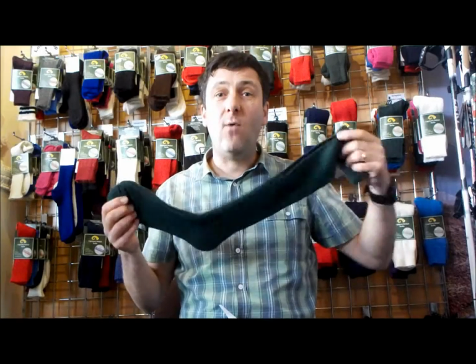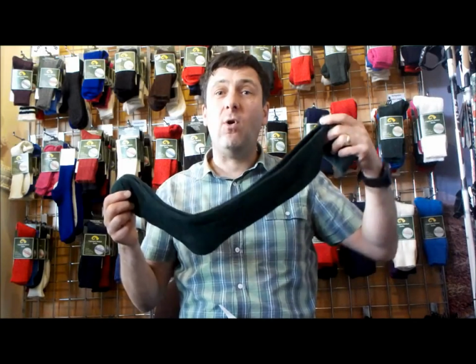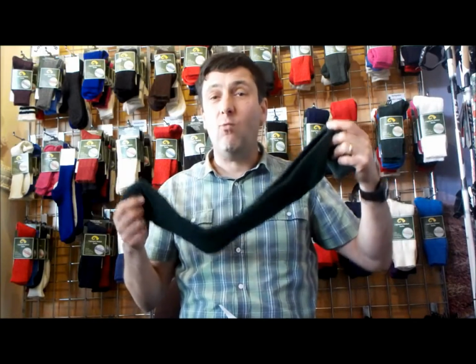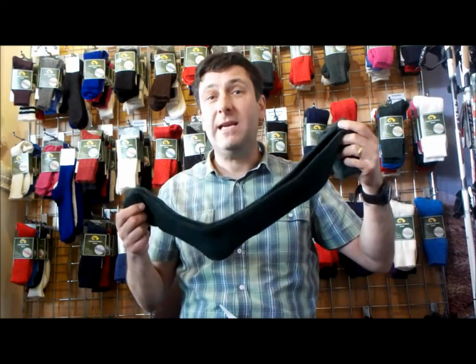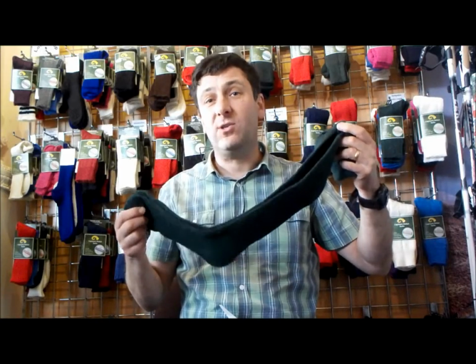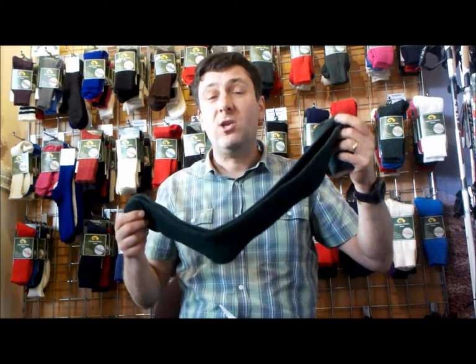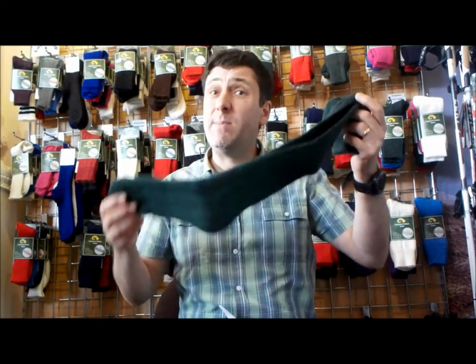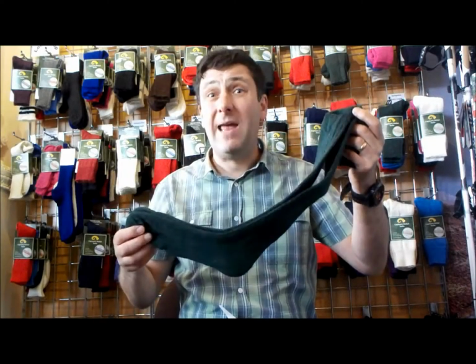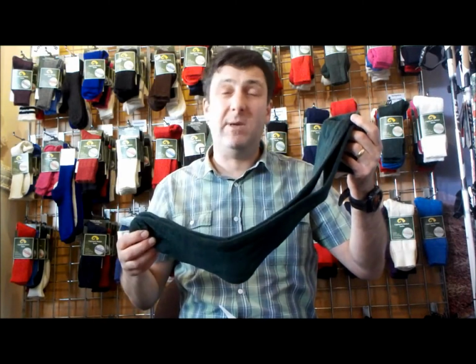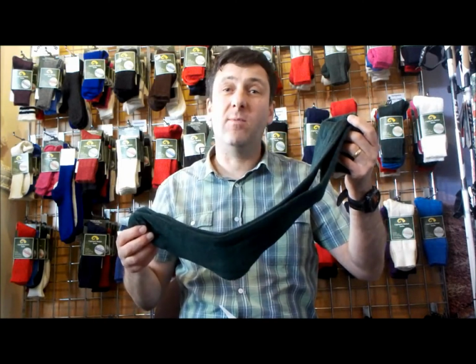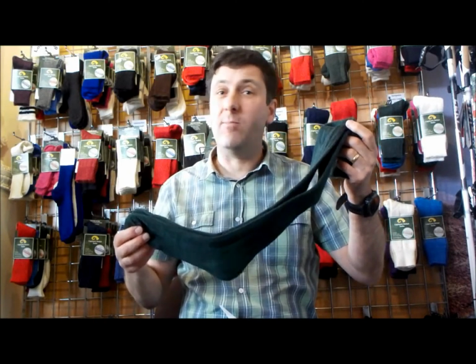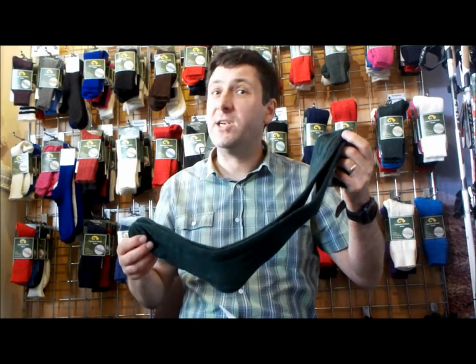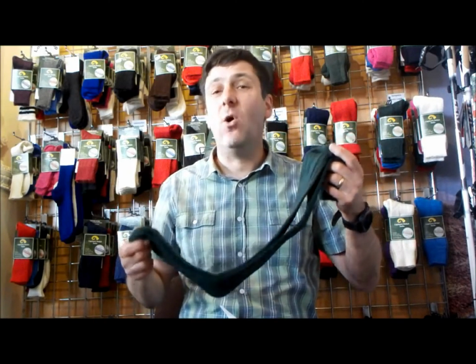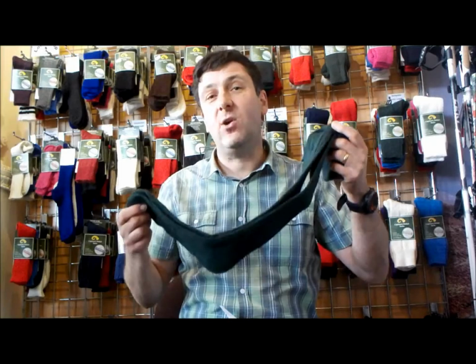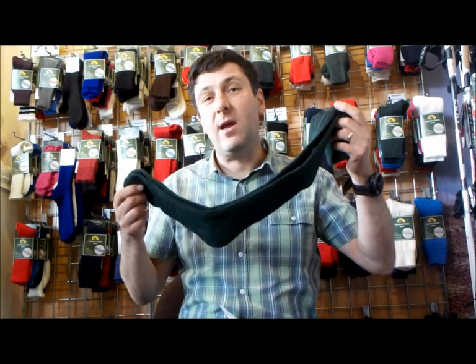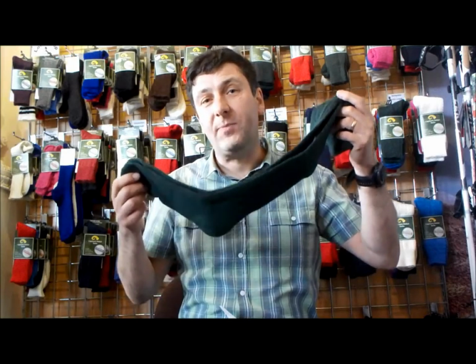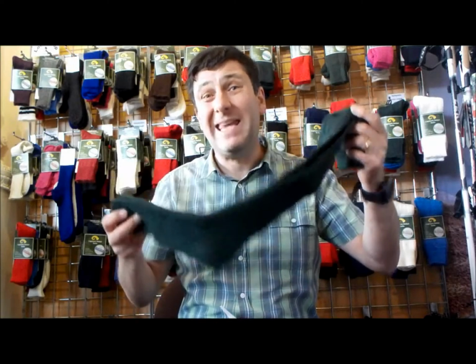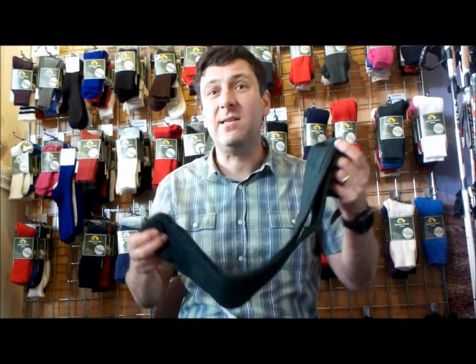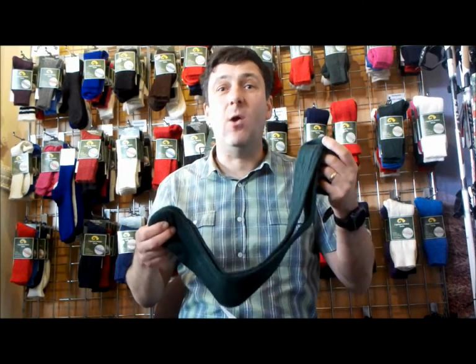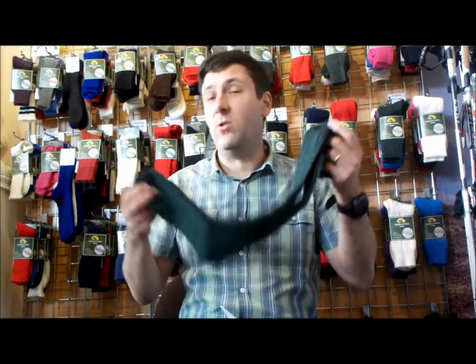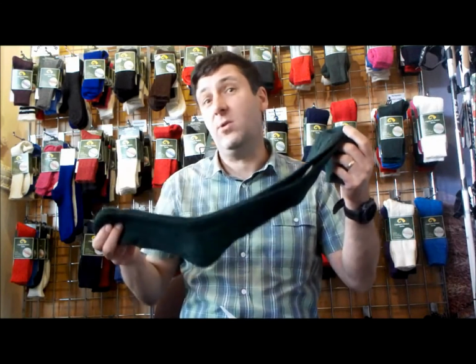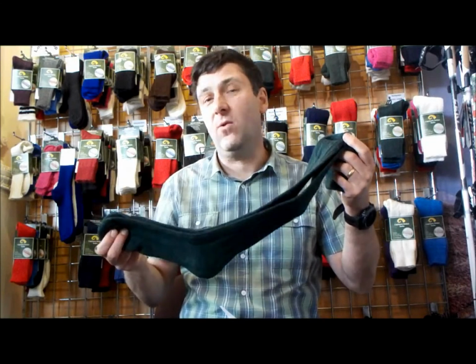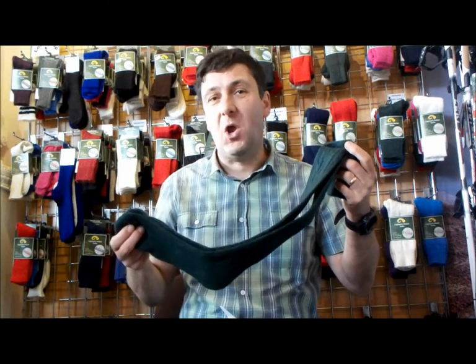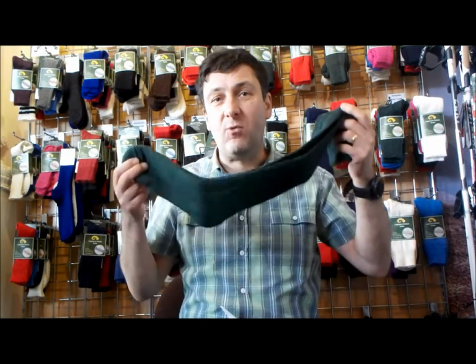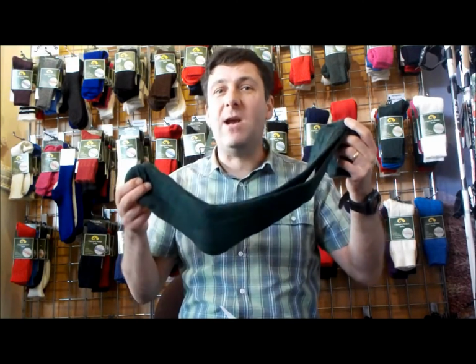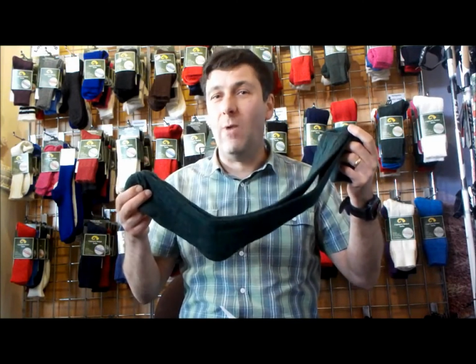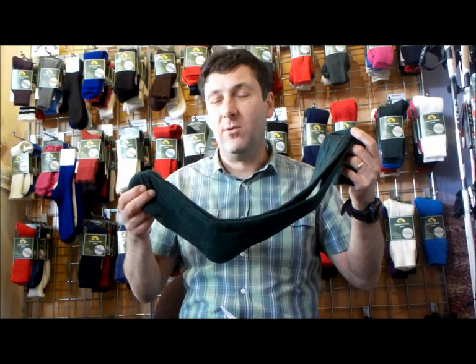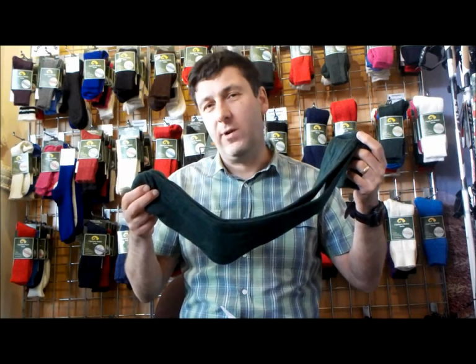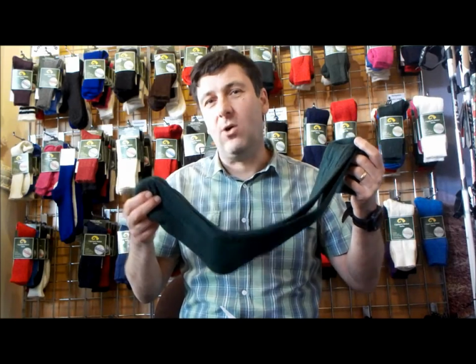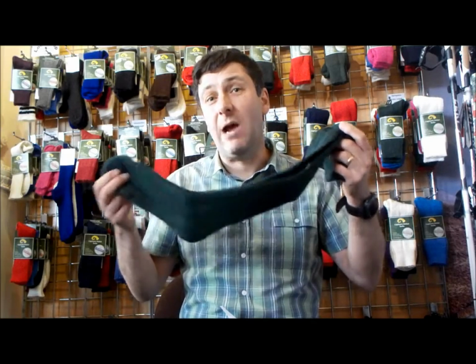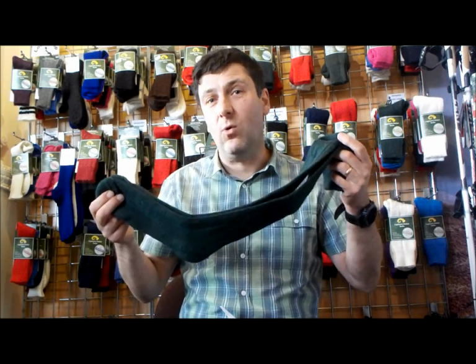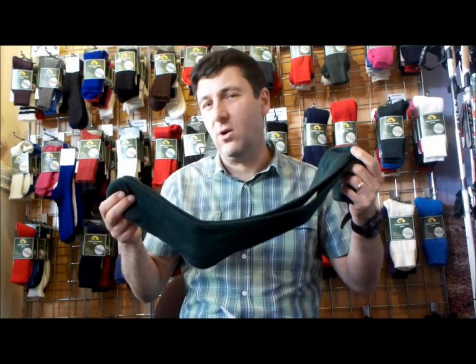So overall a really good sock. Some people will wear this with golf breeches, also with kilts and also with plus fours. It's a great all-weather walking sock and outdoor sock.